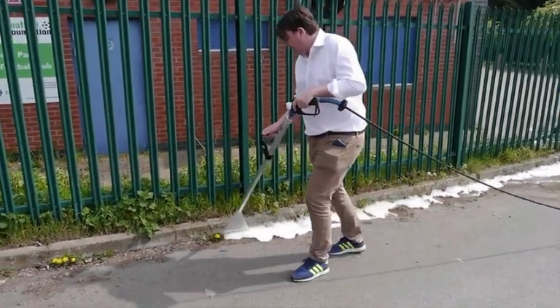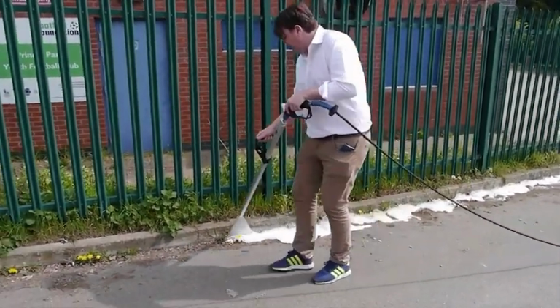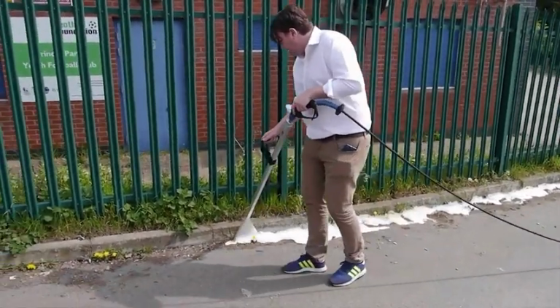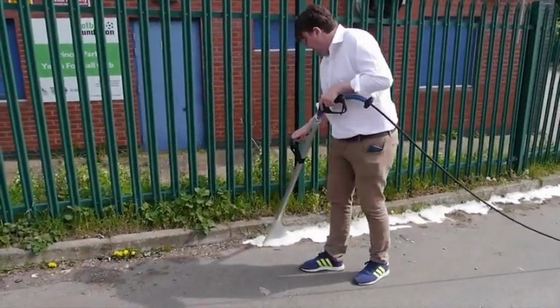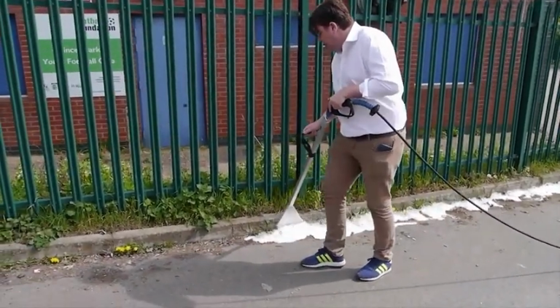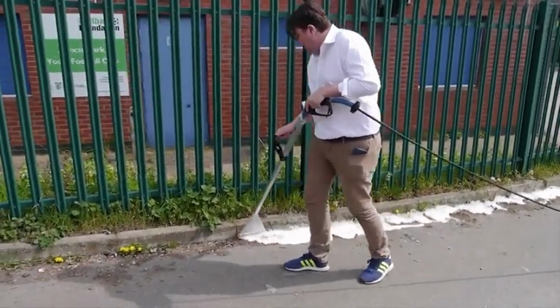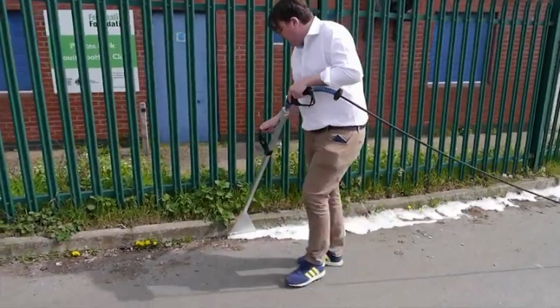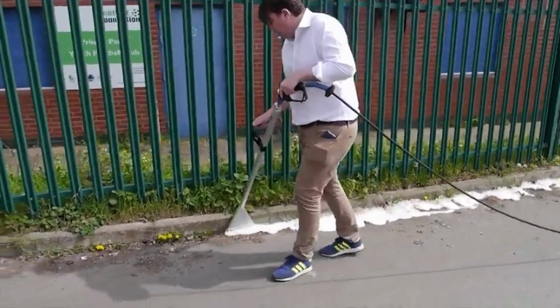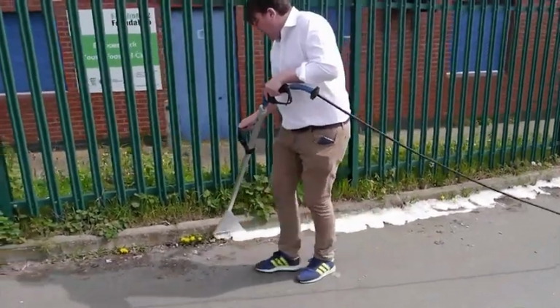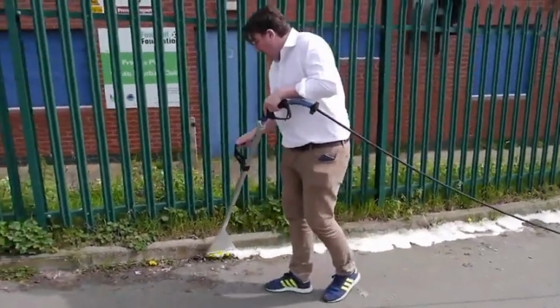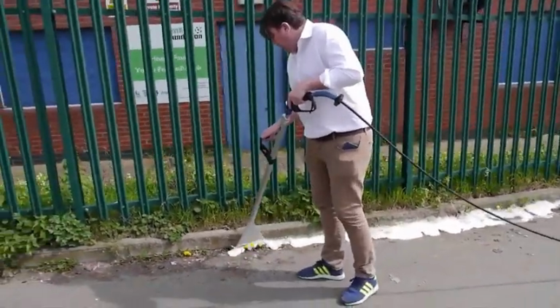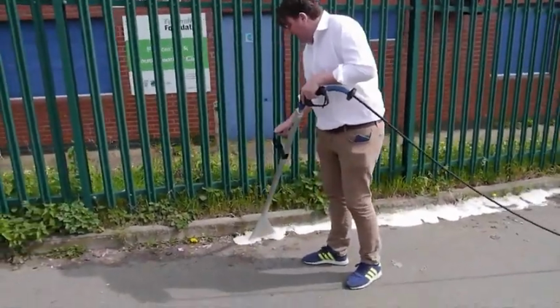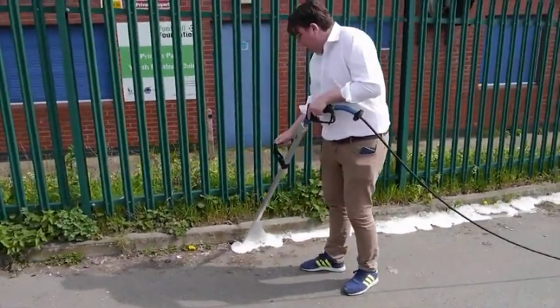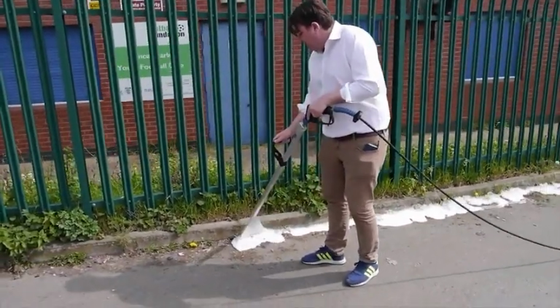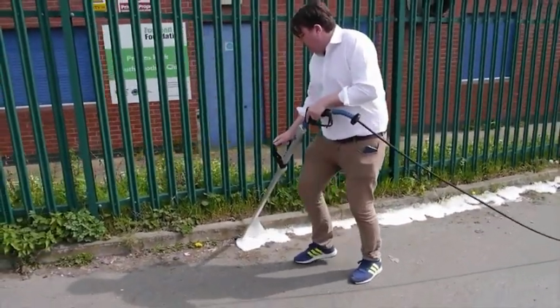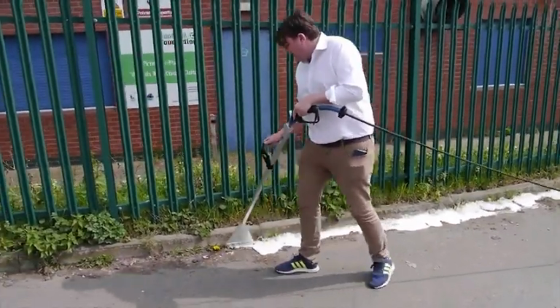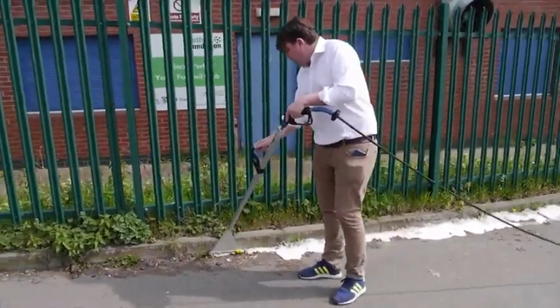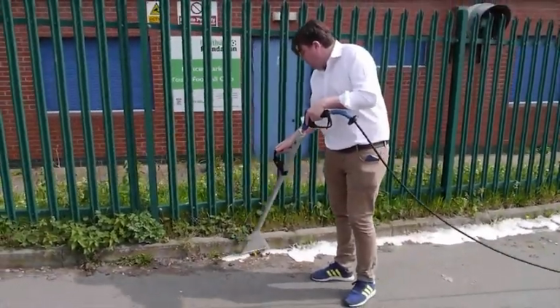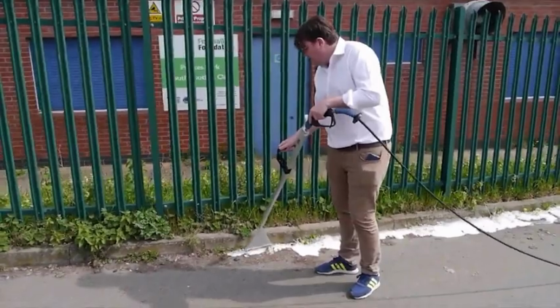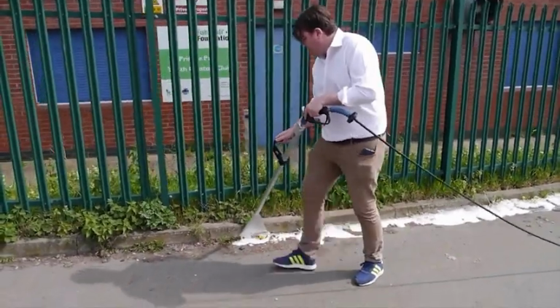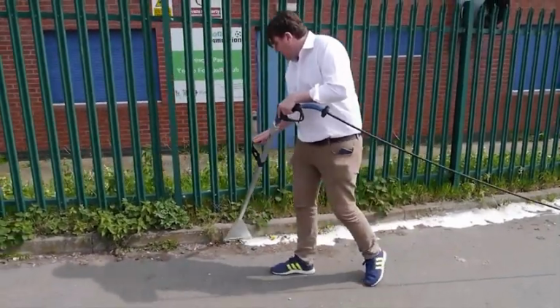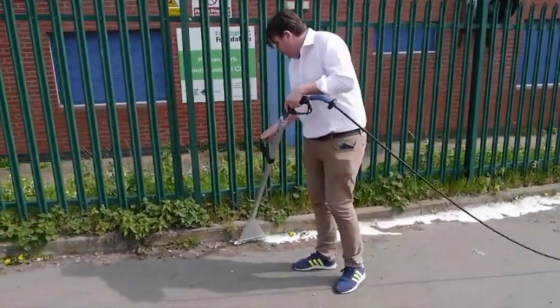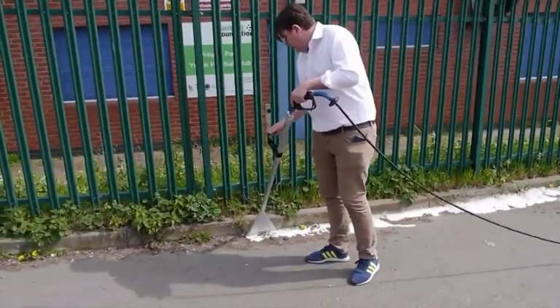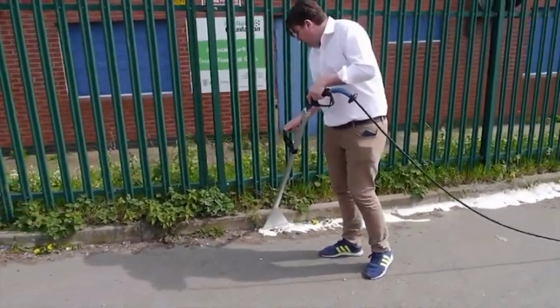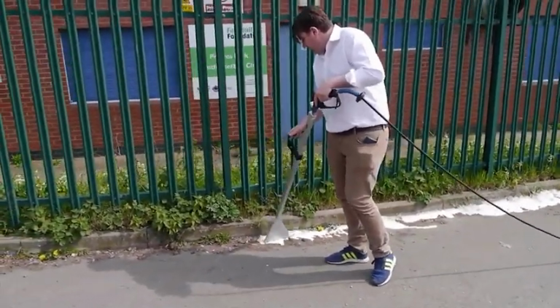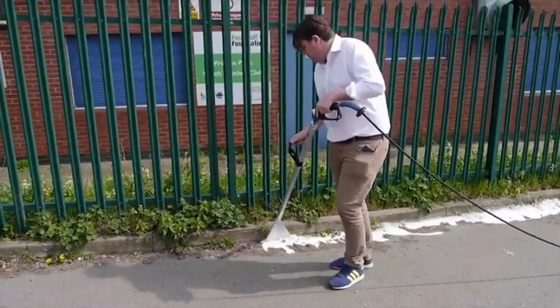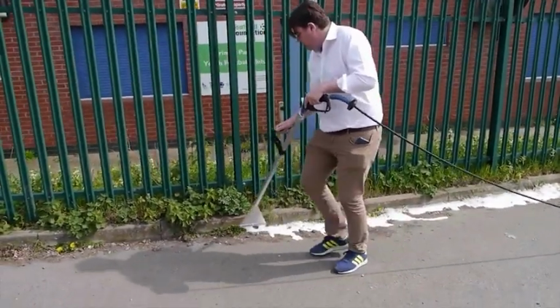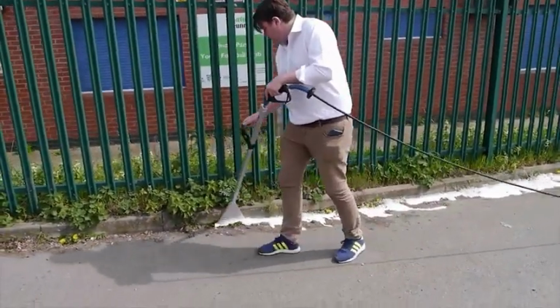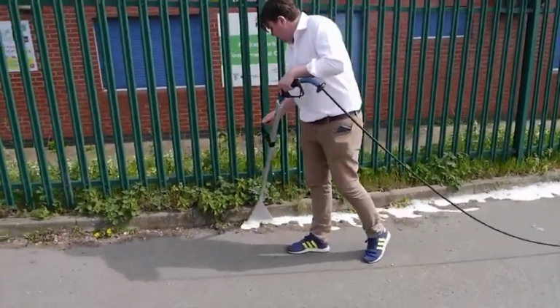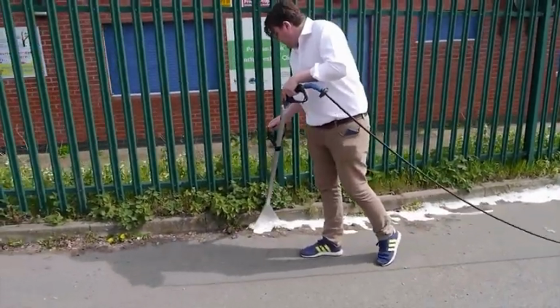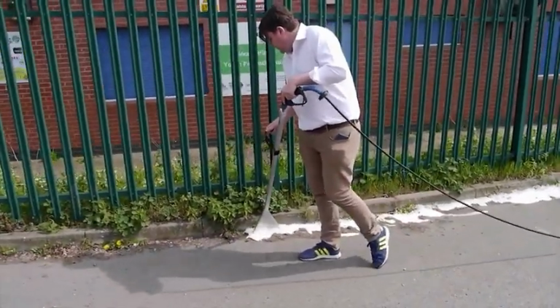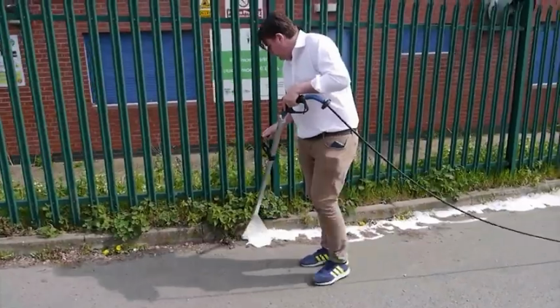When treating on a slope, we always recommend moving uphill. This way you can be sure that any weeds or vegetation are being treated with hot foam fresh out of the lance, as opposed to foam which has flowed downhill and dropped in temperature.